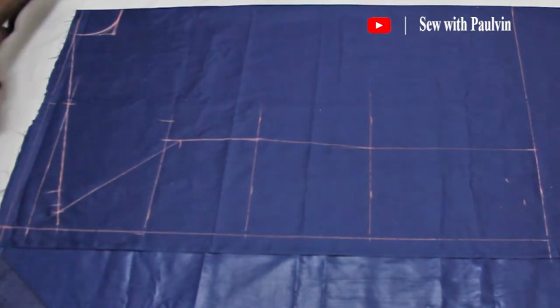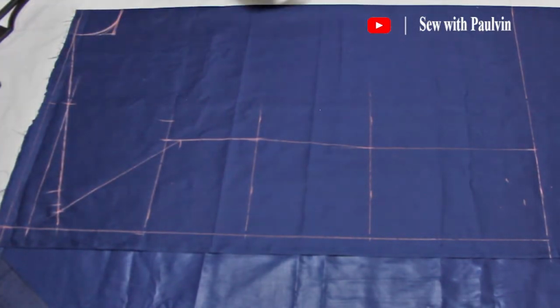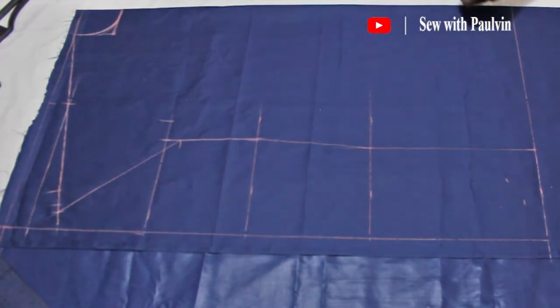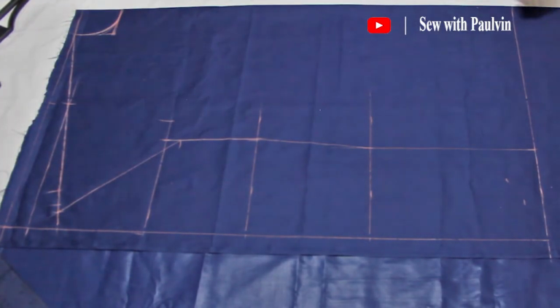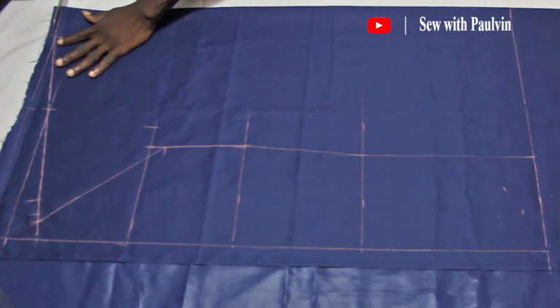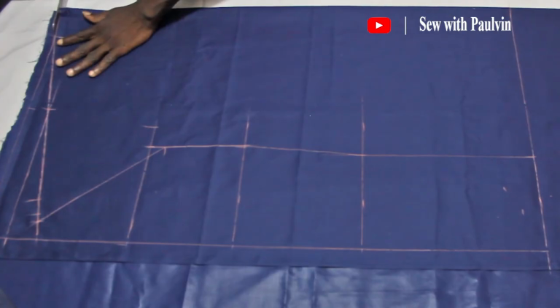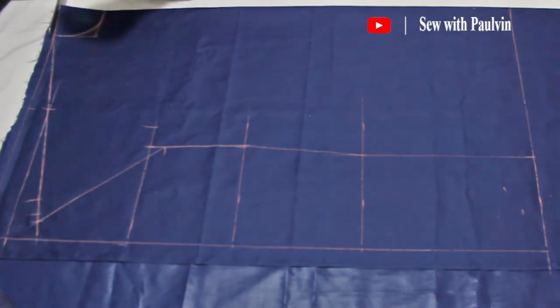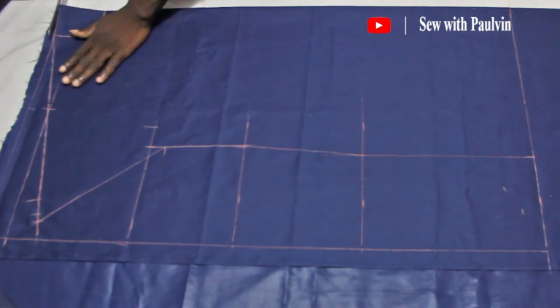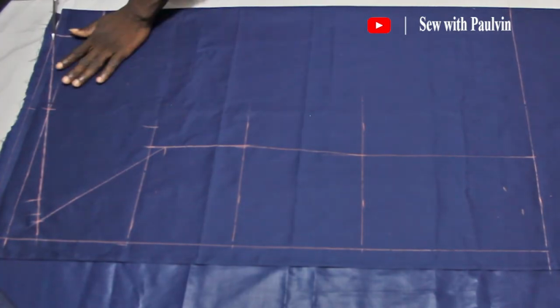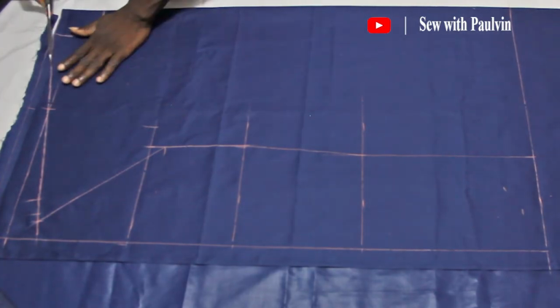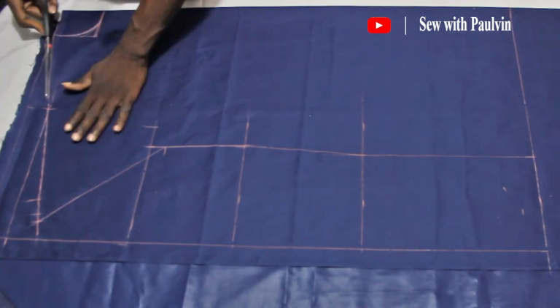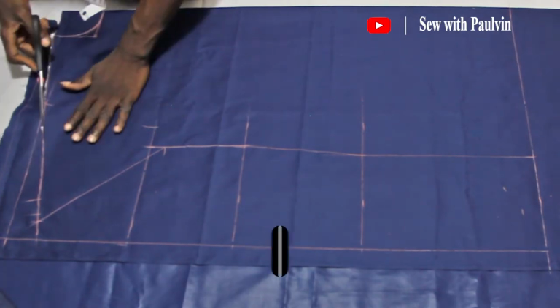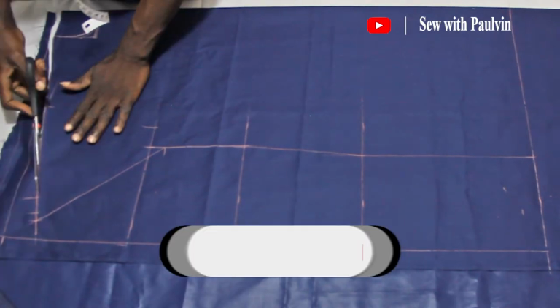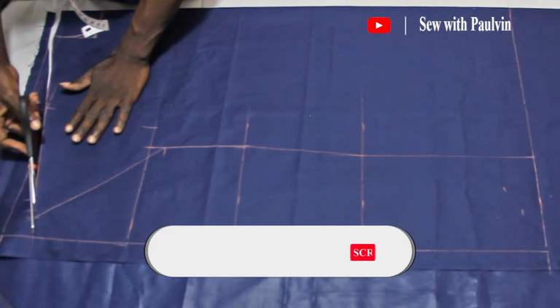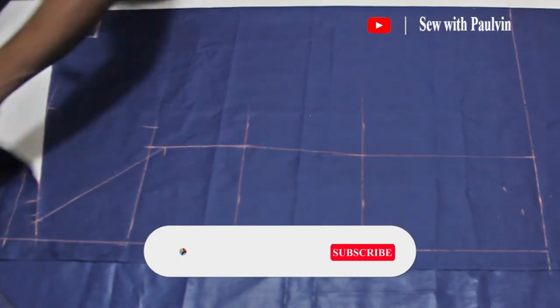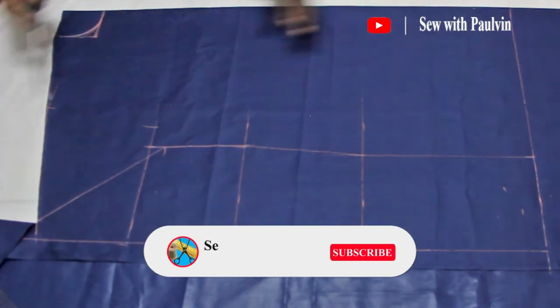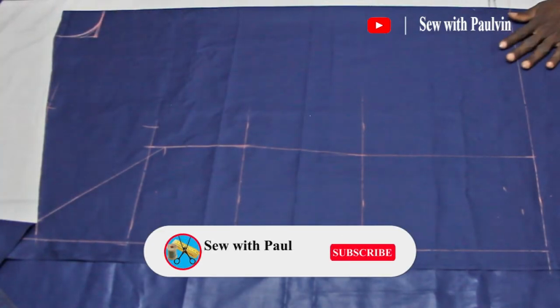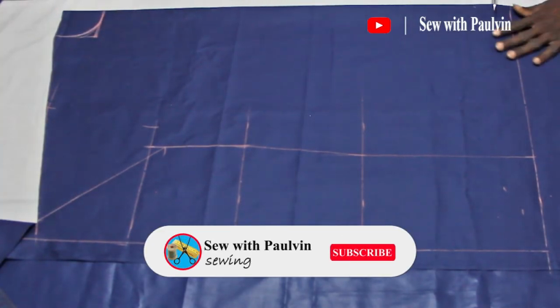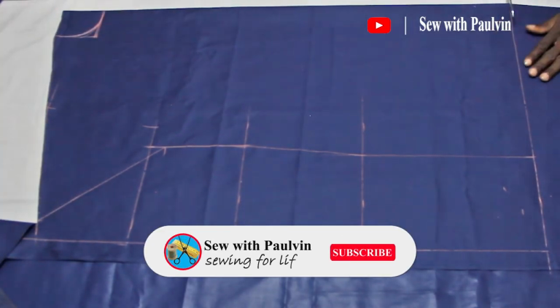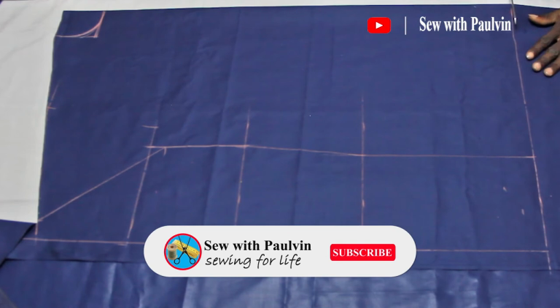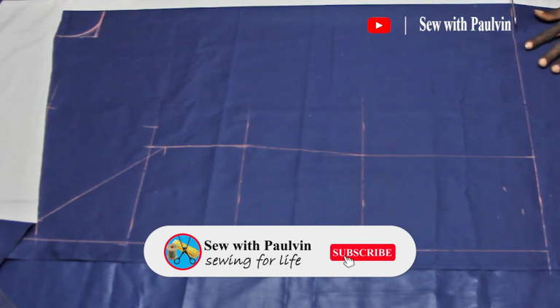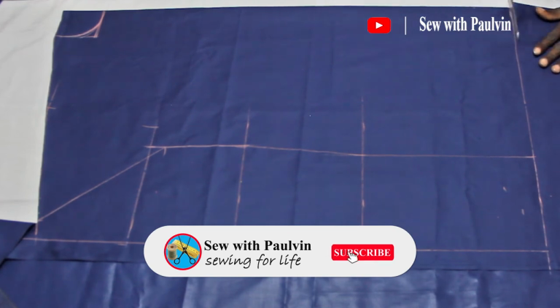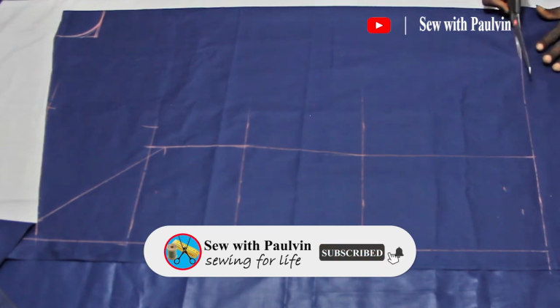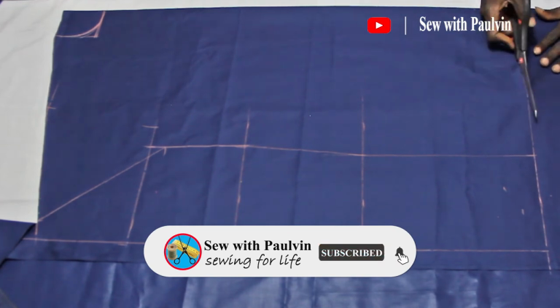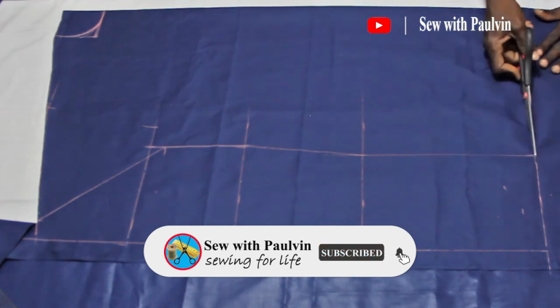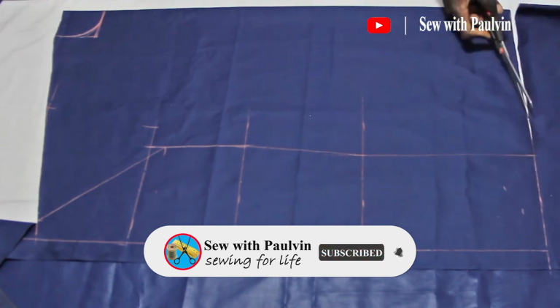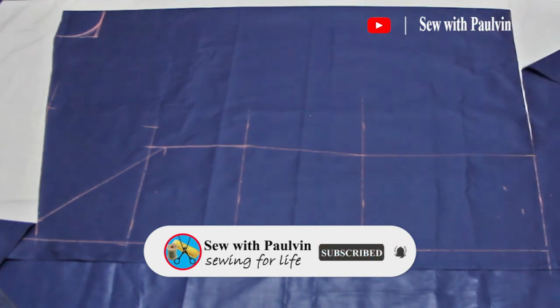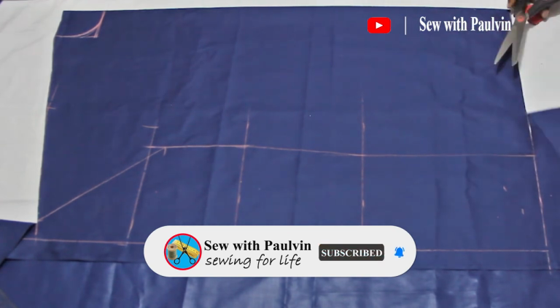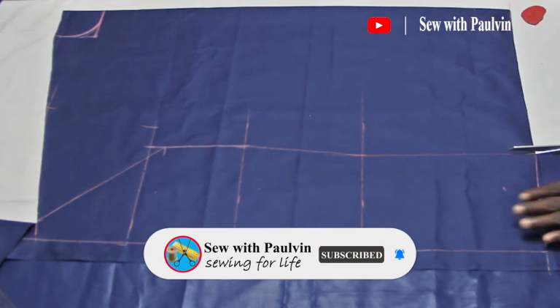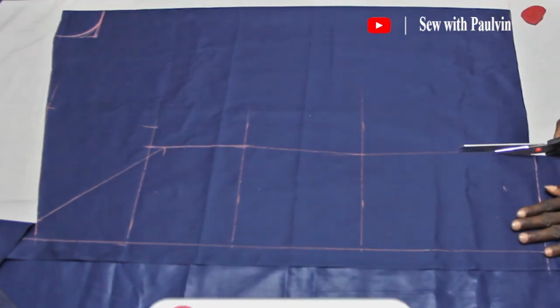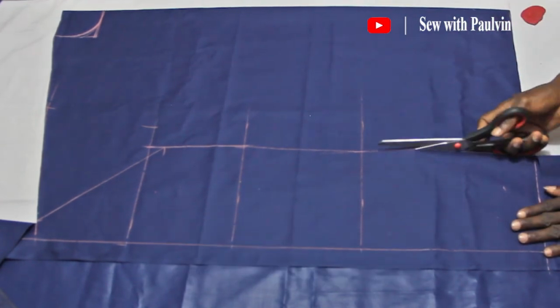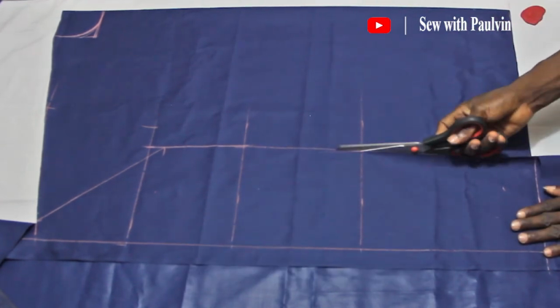Let's go ahead and cut out our front pattern. Please be reminded to support Sew with Porvin by subscribing to my channel and liking my videos when you watch them.